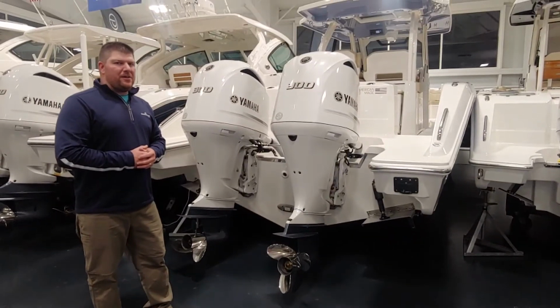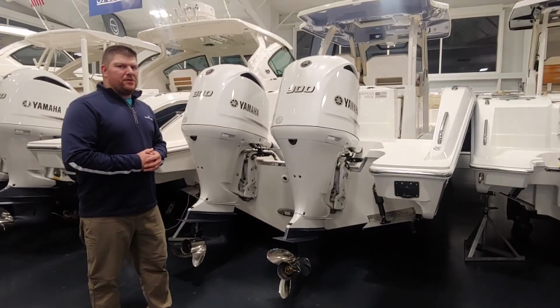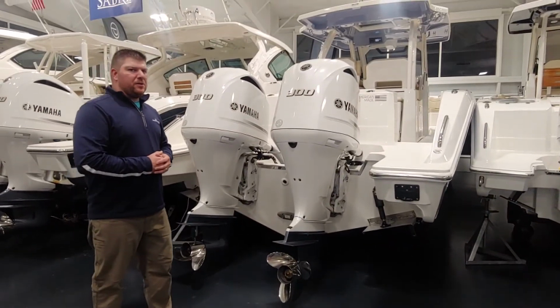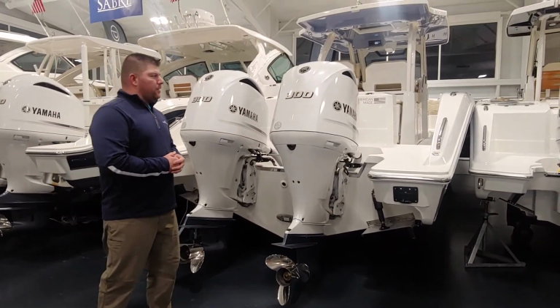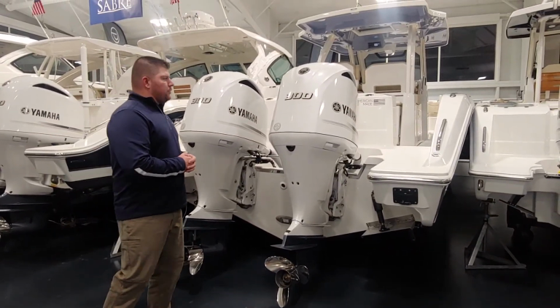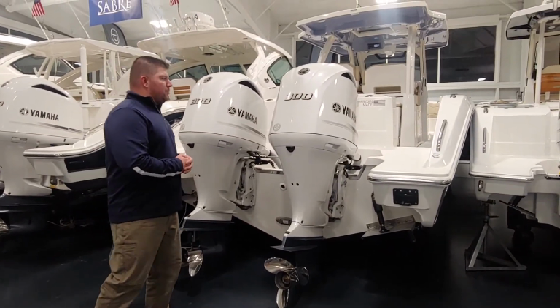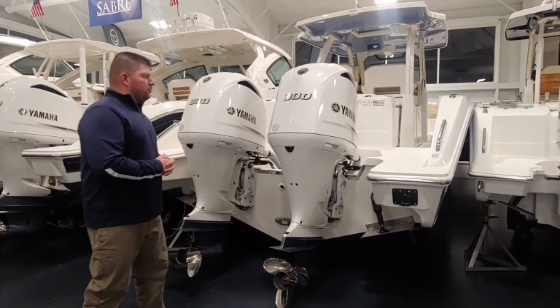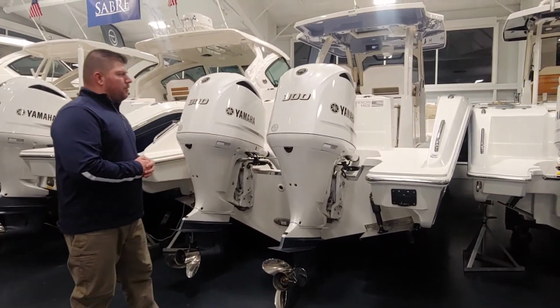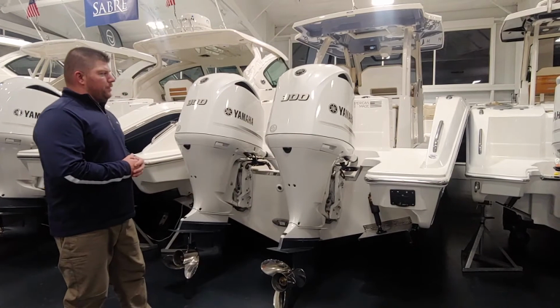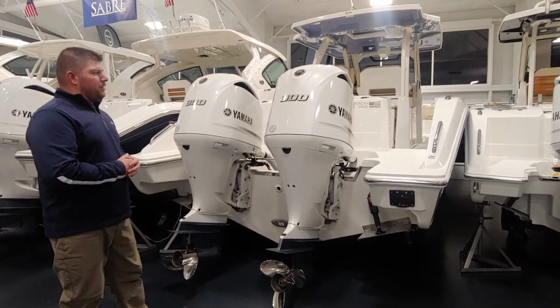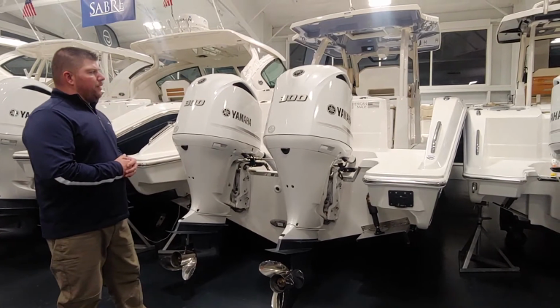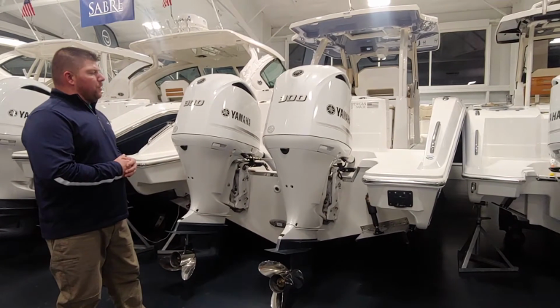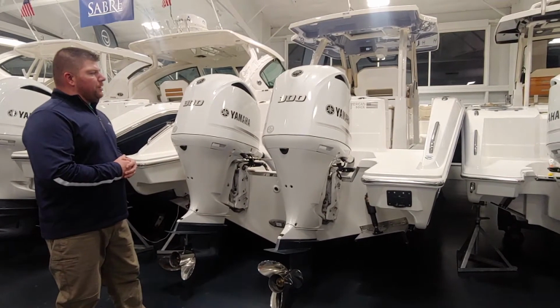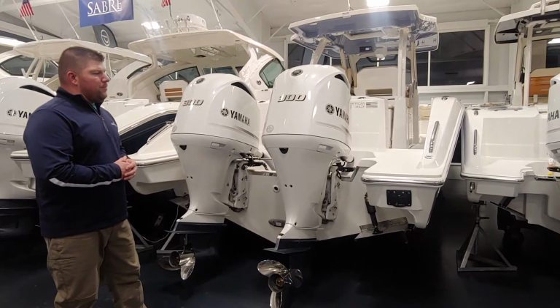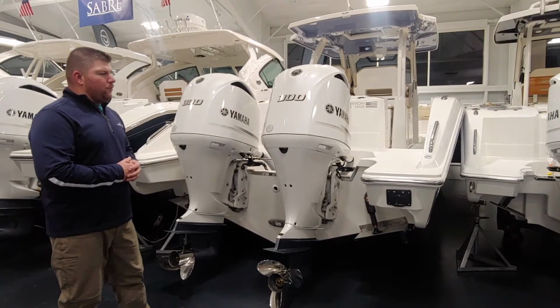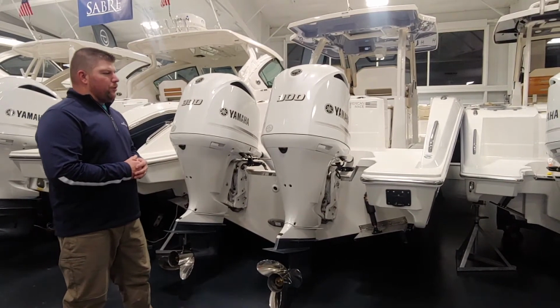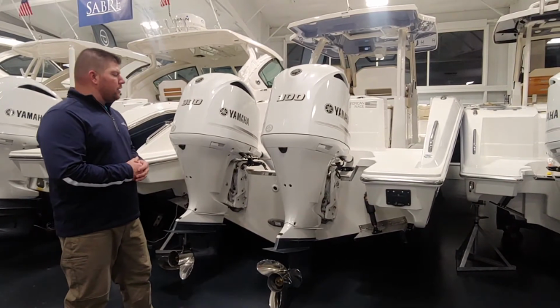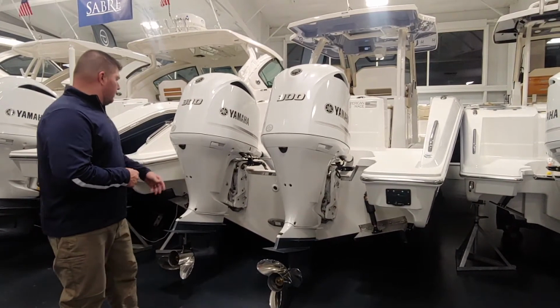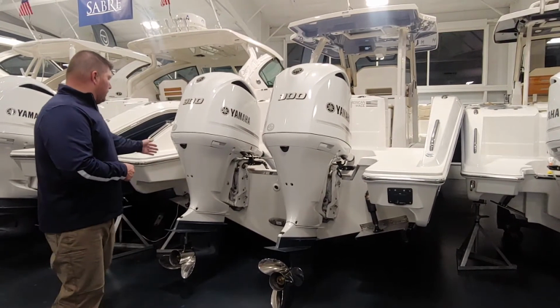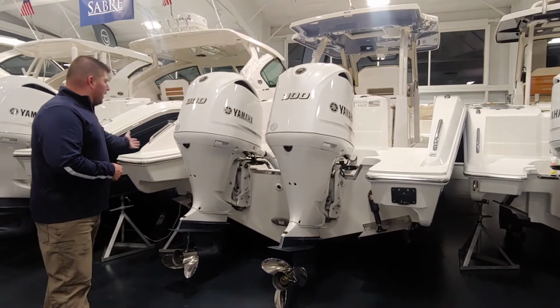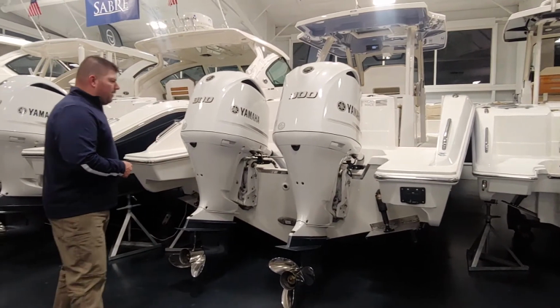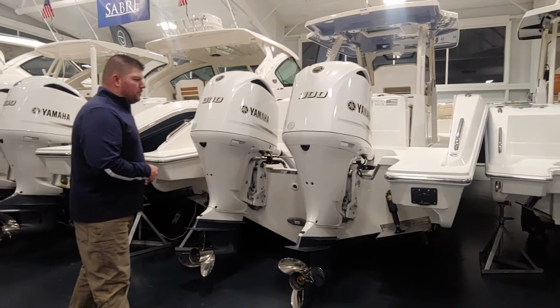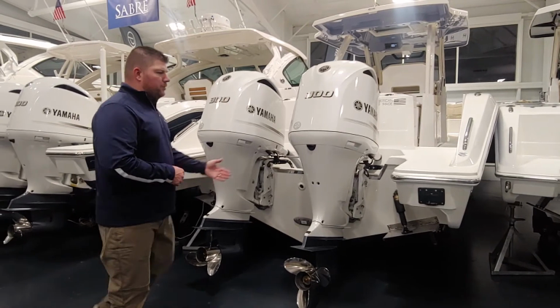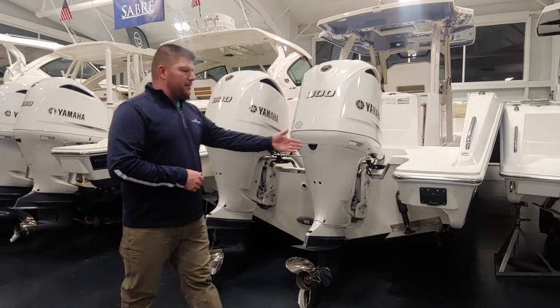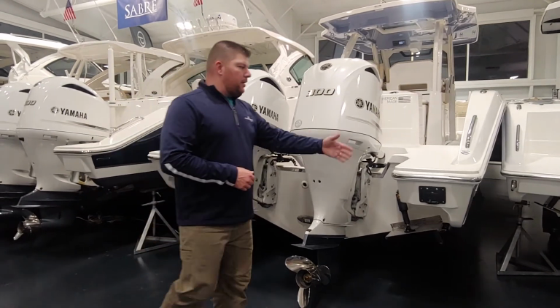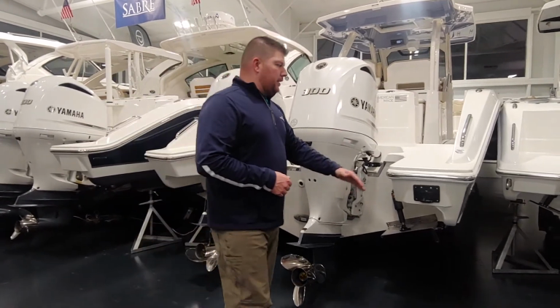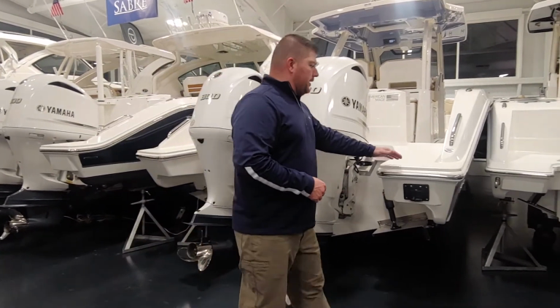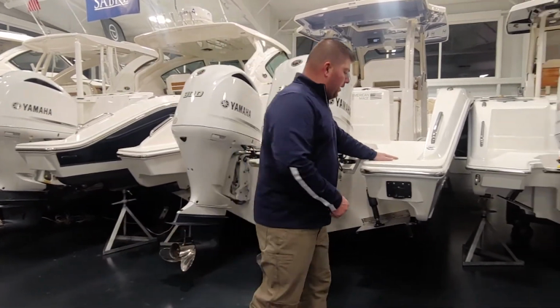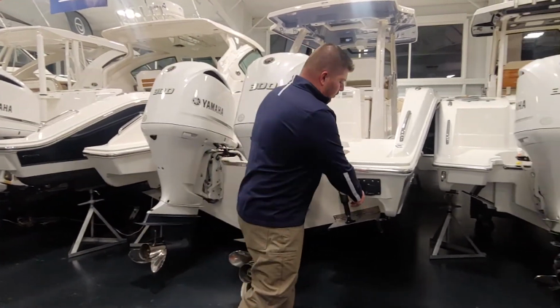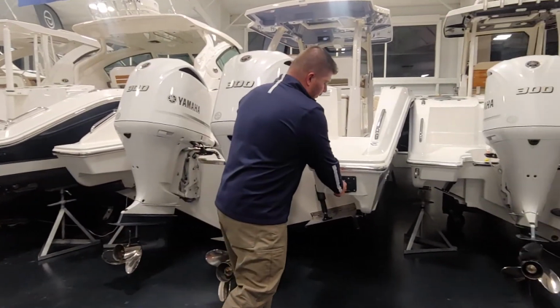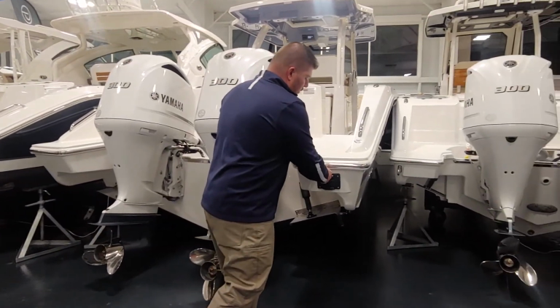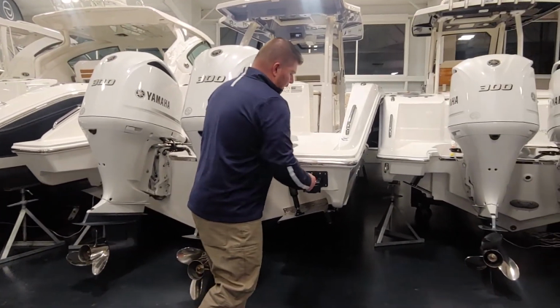Starting here at the transom, the 328 Pursuit is powered with the standard power twin 300 Yamaha four-strokes. We have some nice walk-out platforms on both sides, and a nice clean deck with a pull-out removable ladder here.